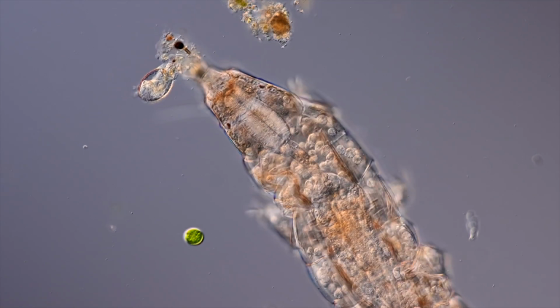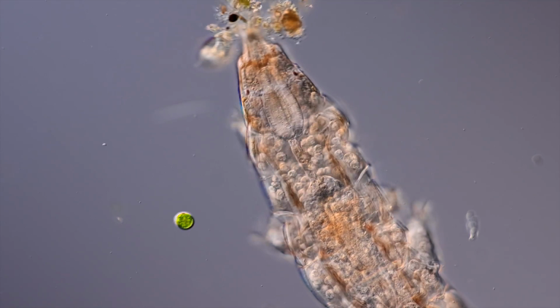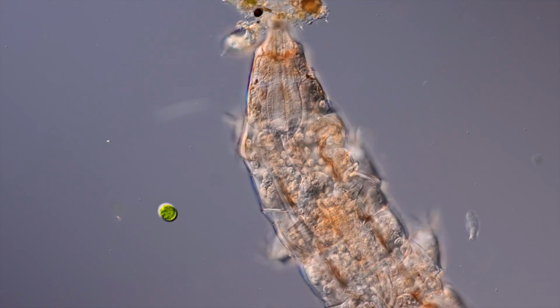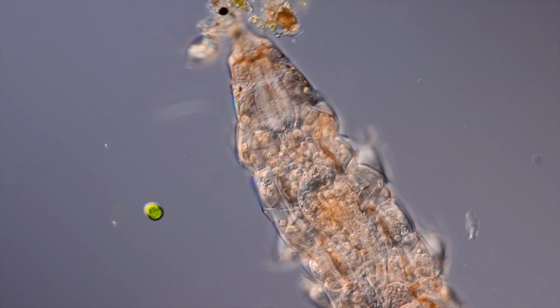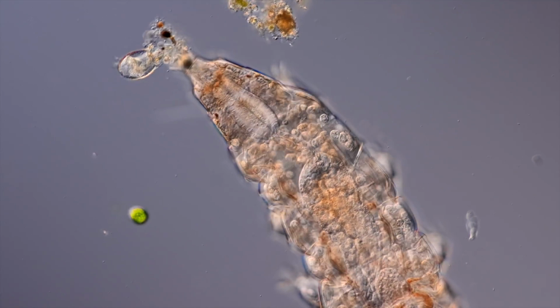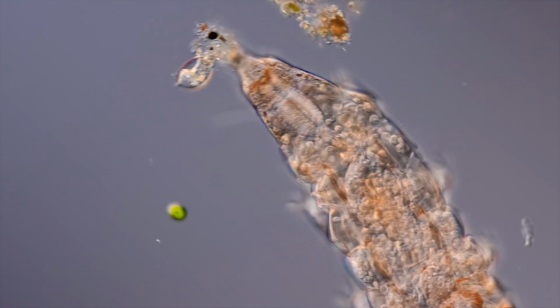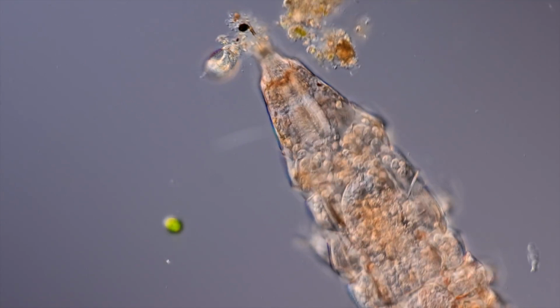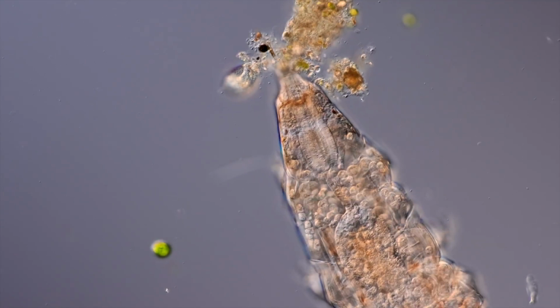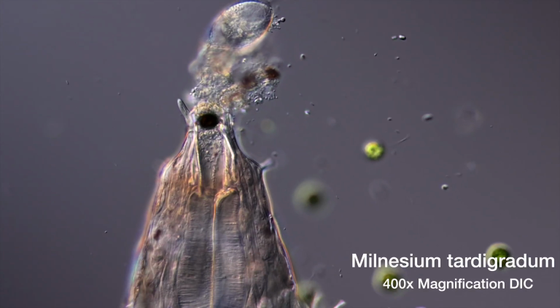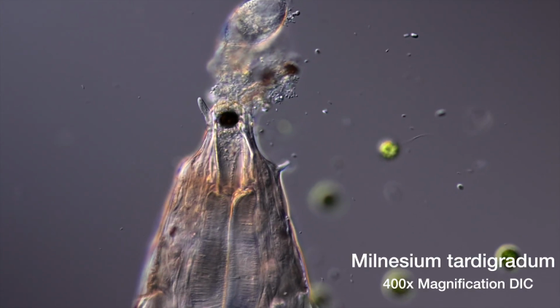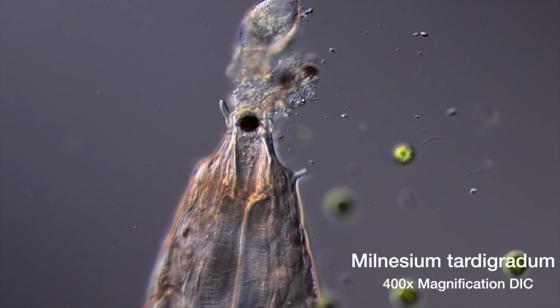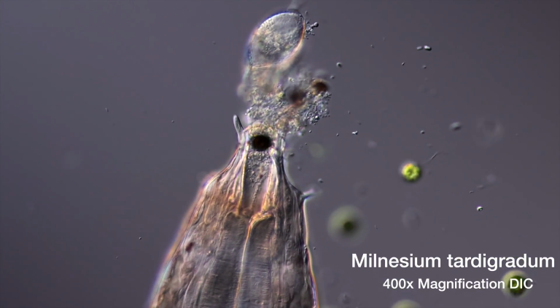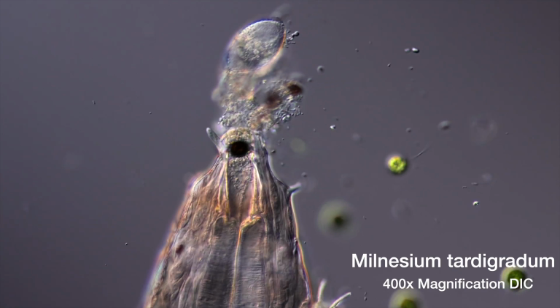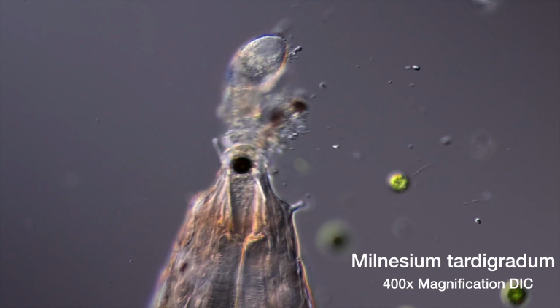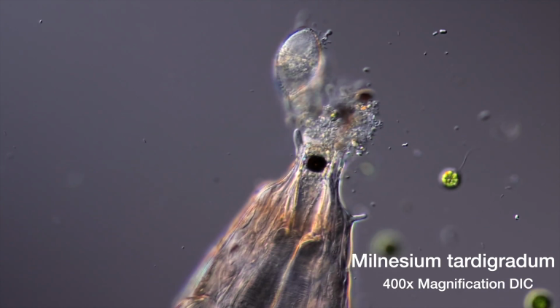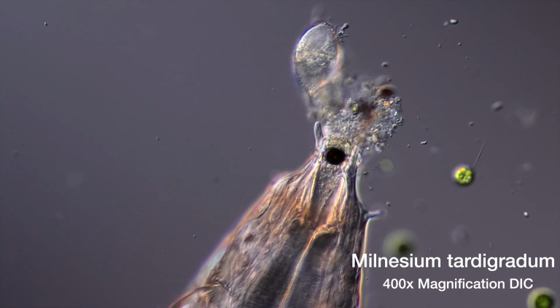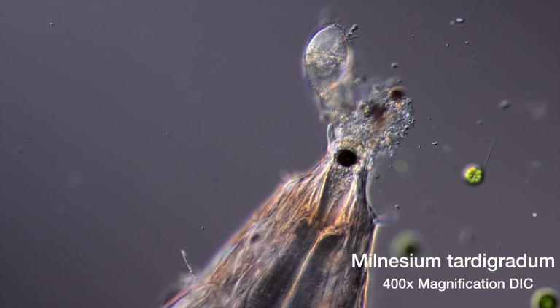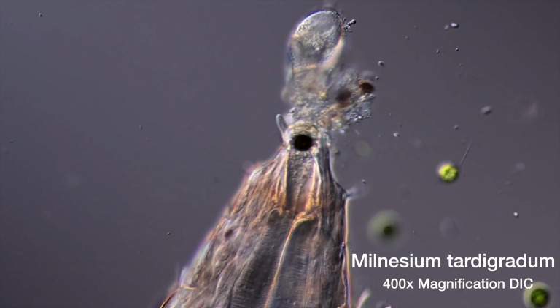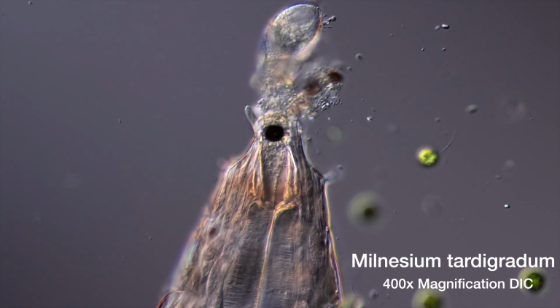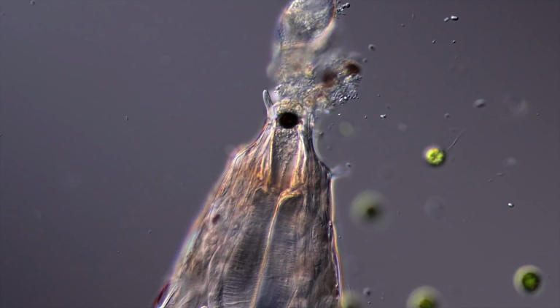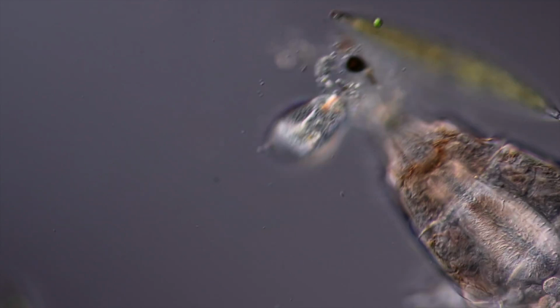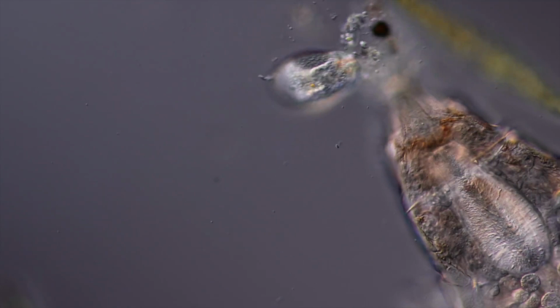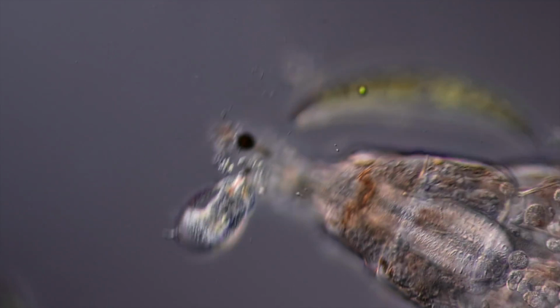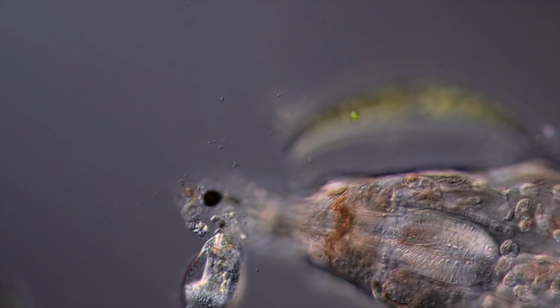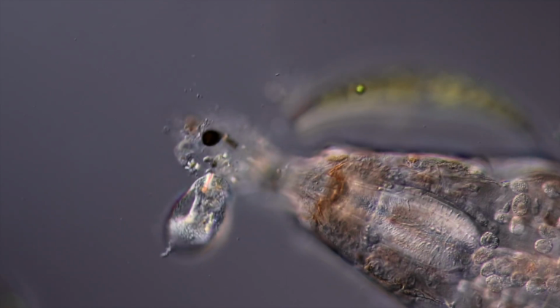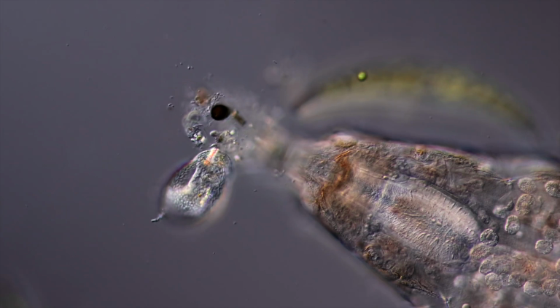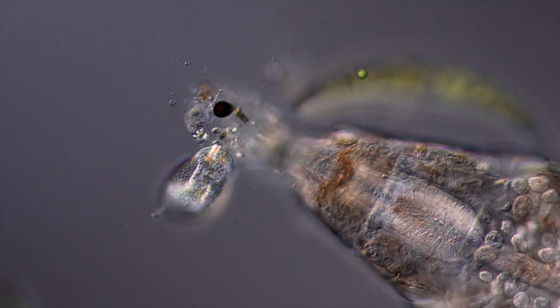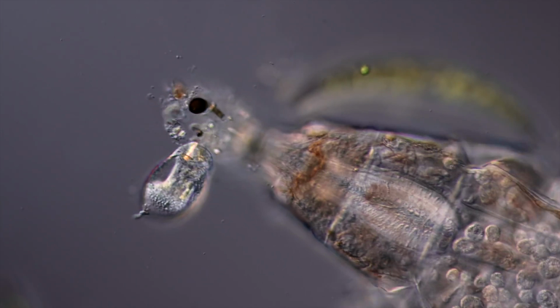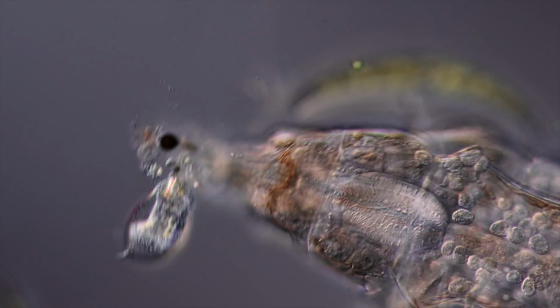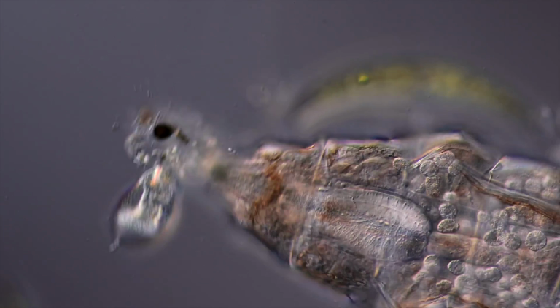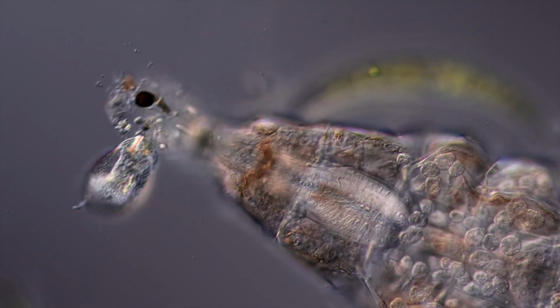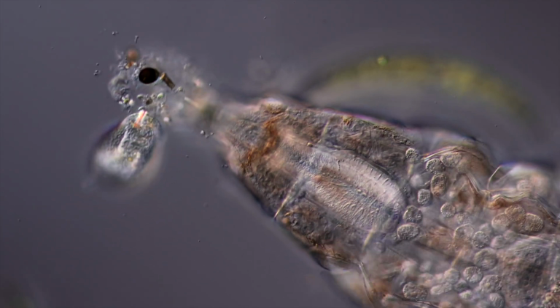This tardigrade is doomed. Somehow its last meal clogged its throat. A death sentence. Nonetheless, I'm going to try to save its life by killing it.